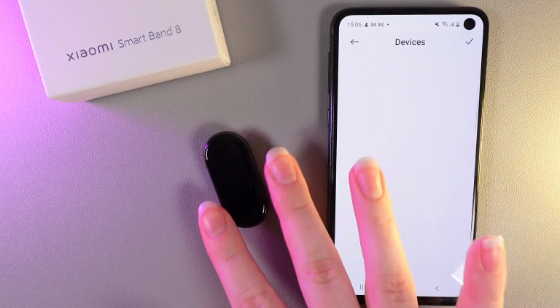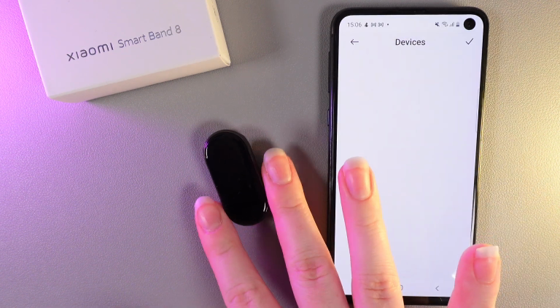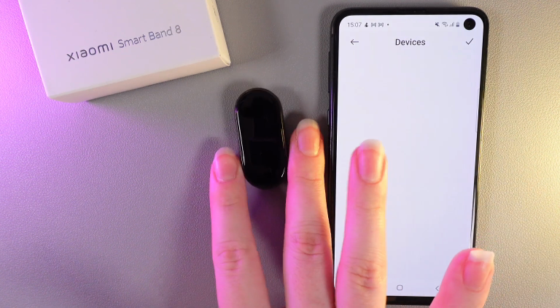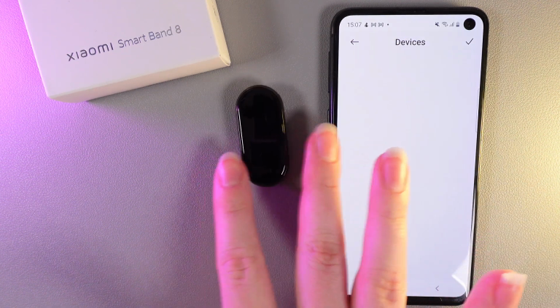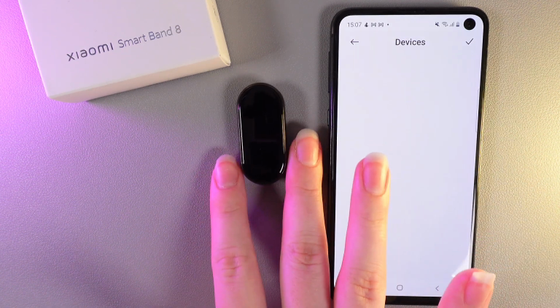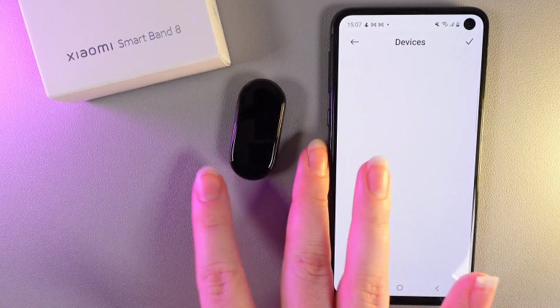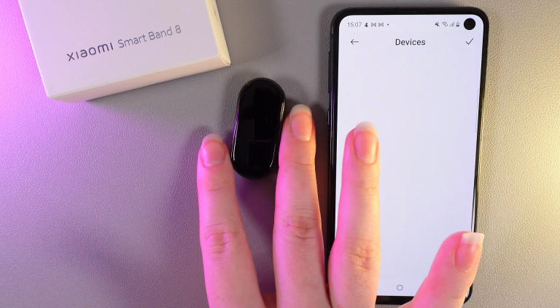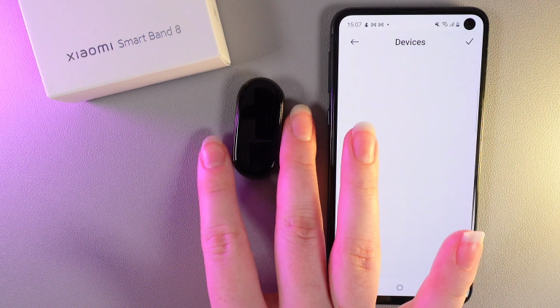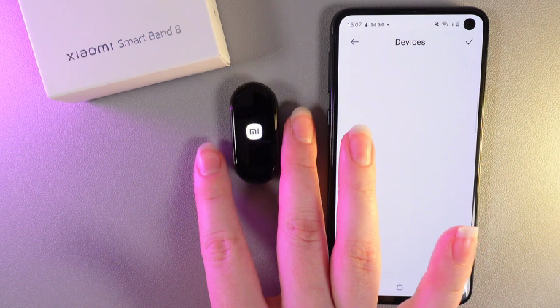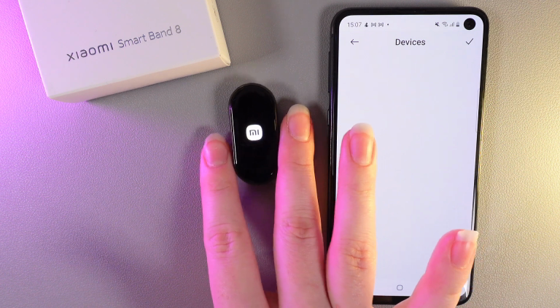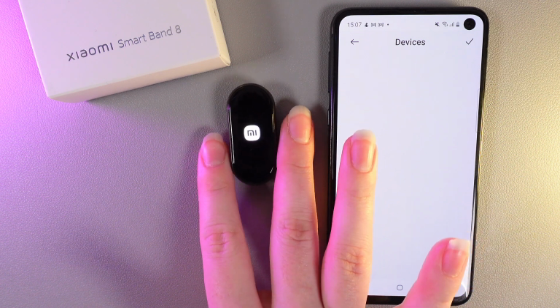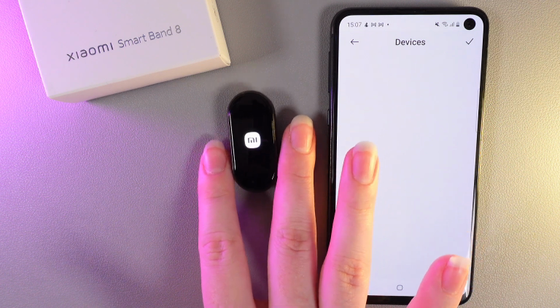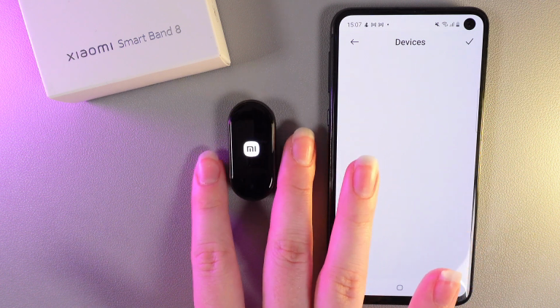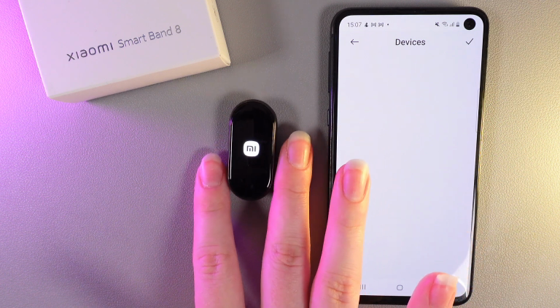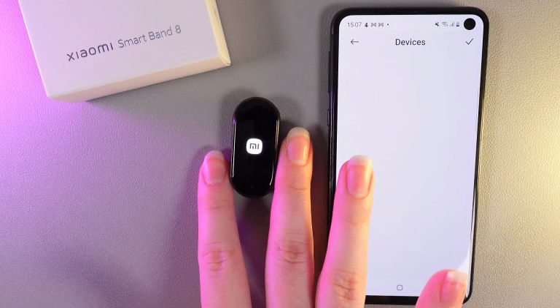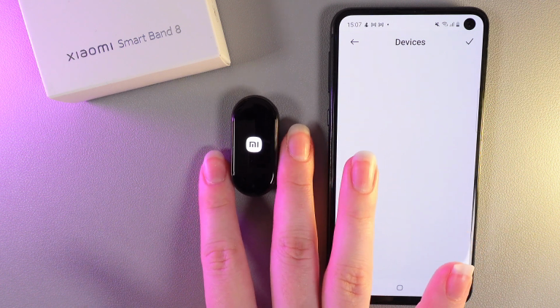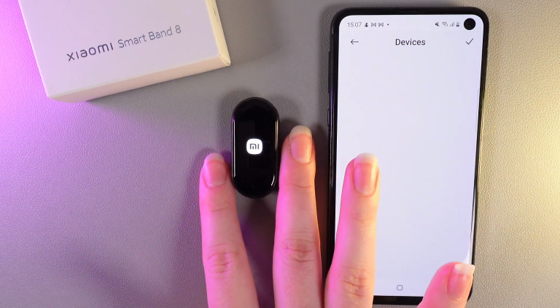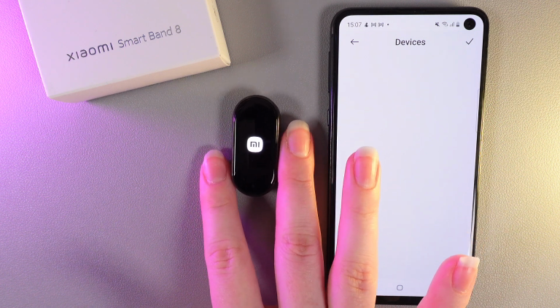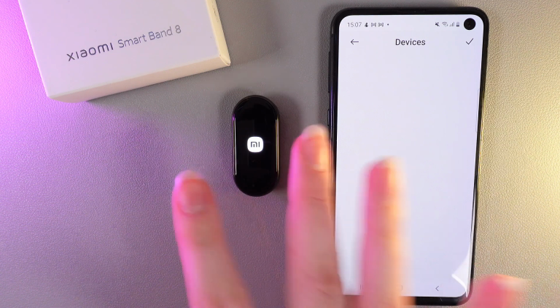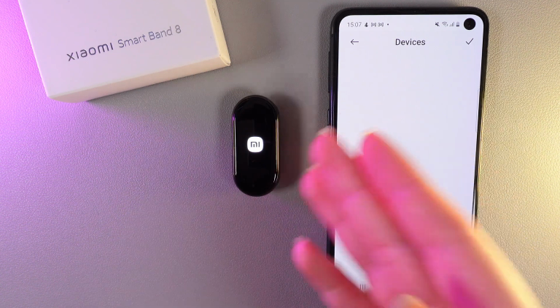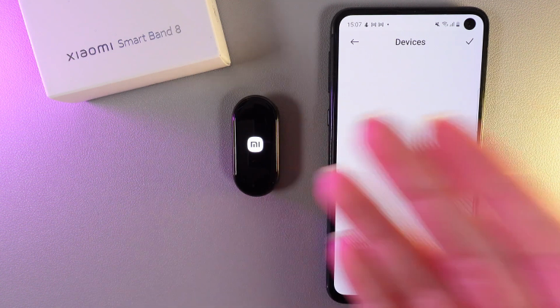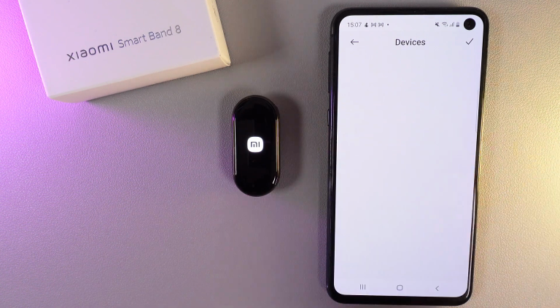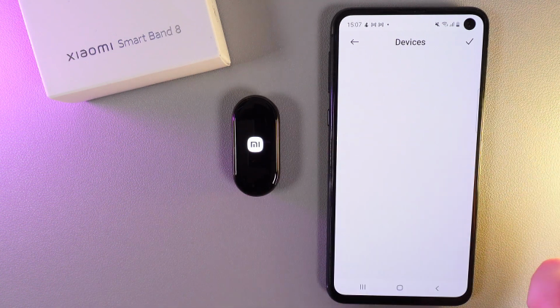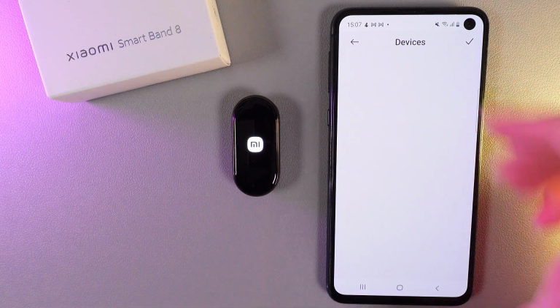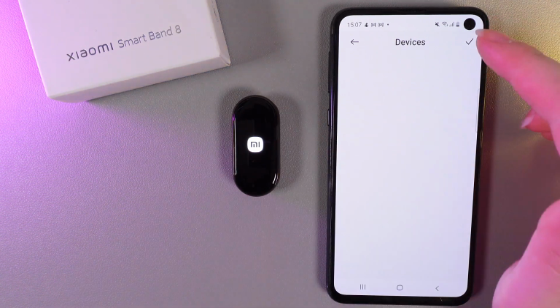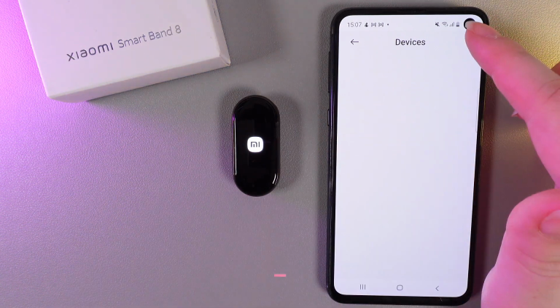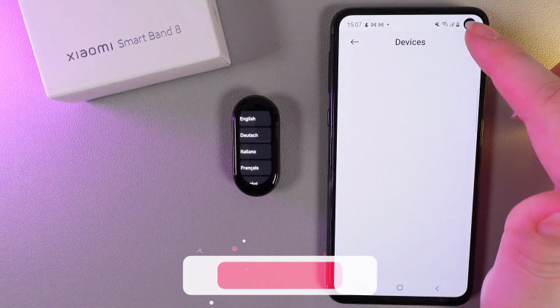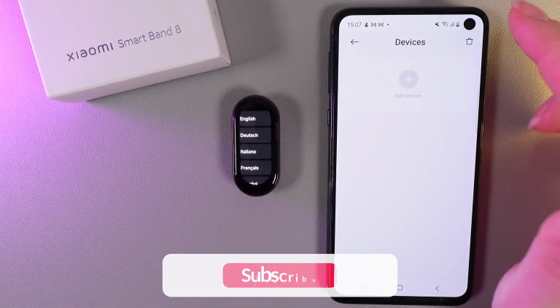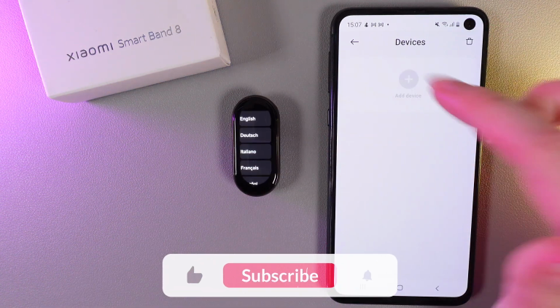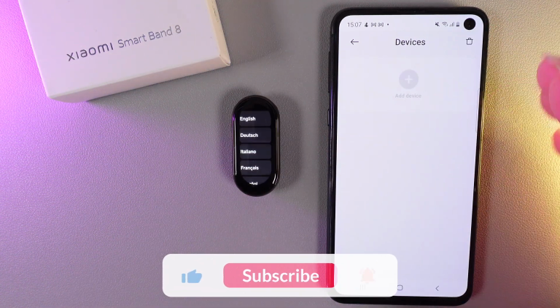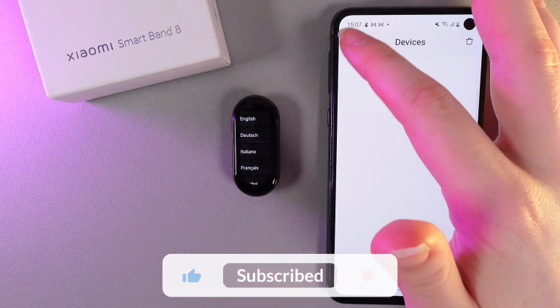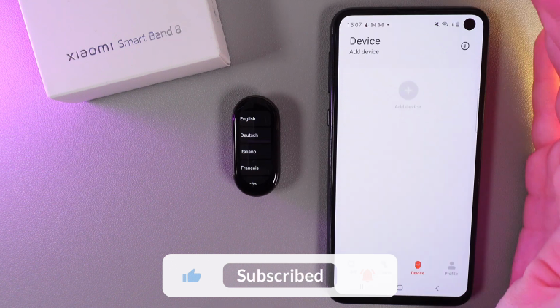And this is it. Now your band has been successfully unpaired from the Android phone and also this band will perform a factory reset. As you can see it's happening right now on the screen. Then we click on this confirmation icon and this is it.